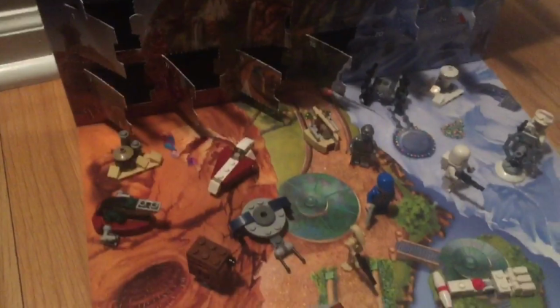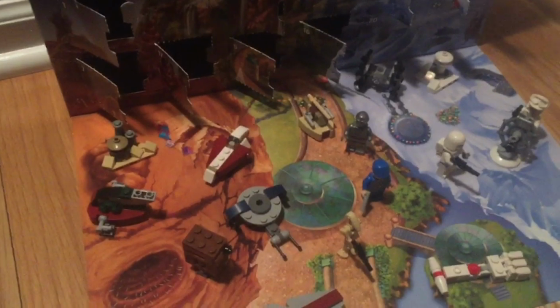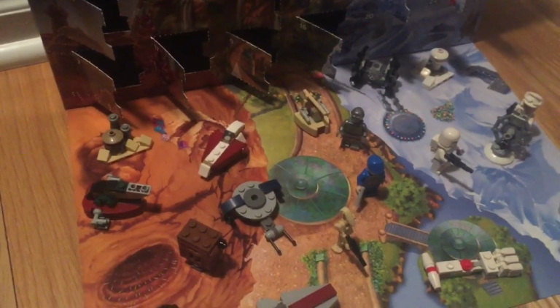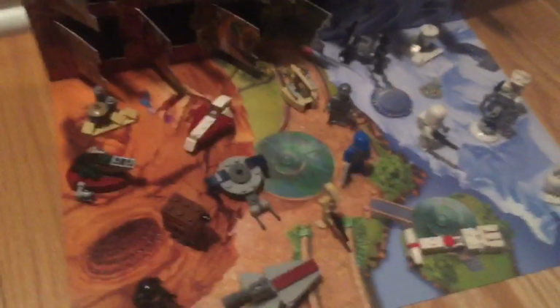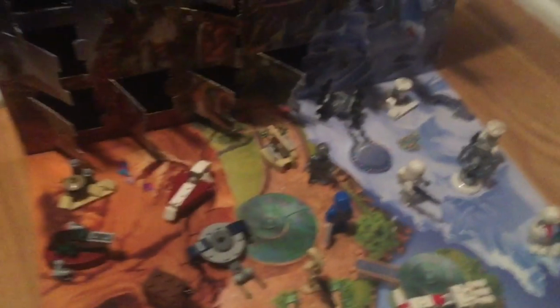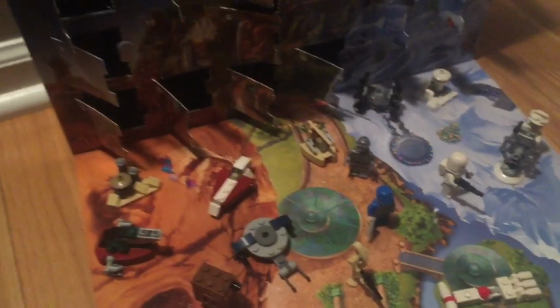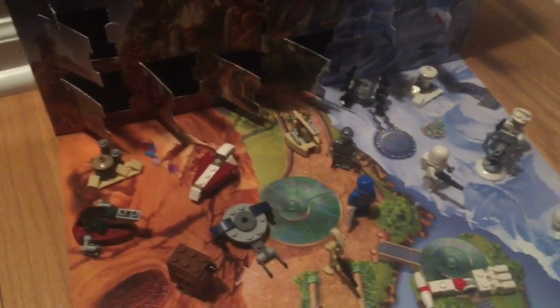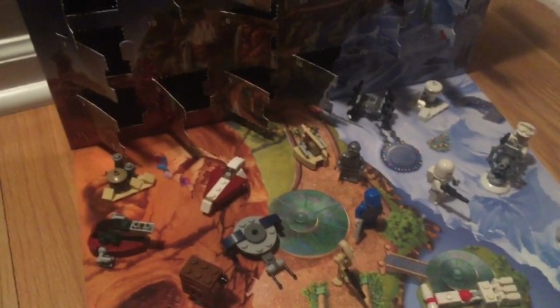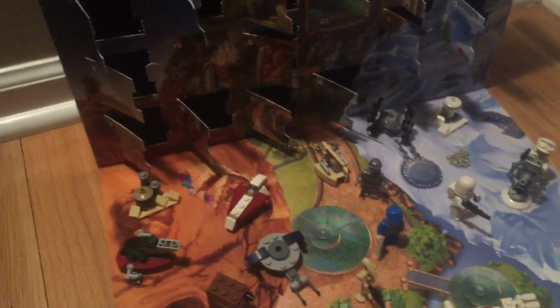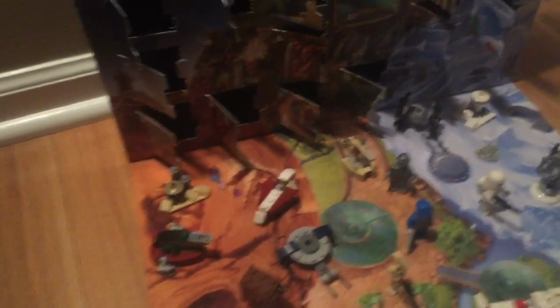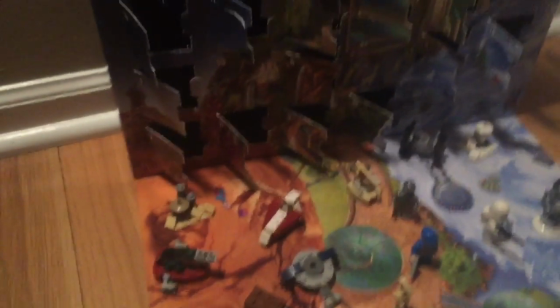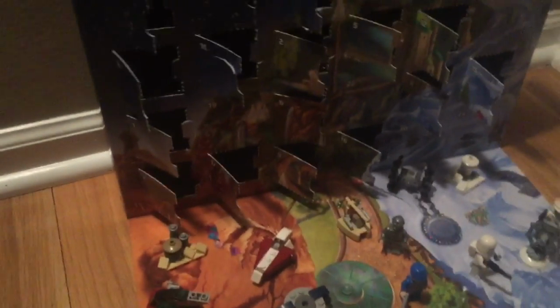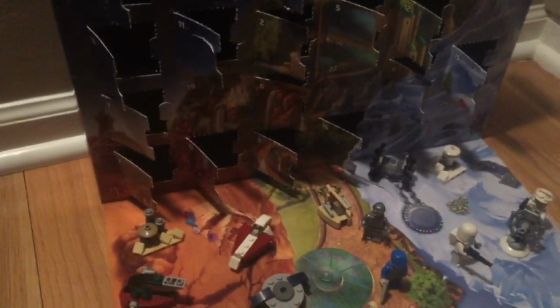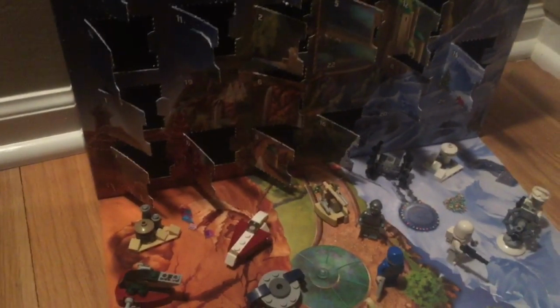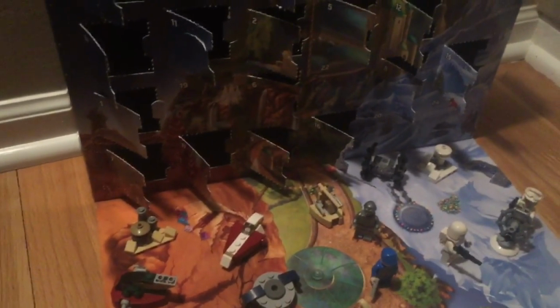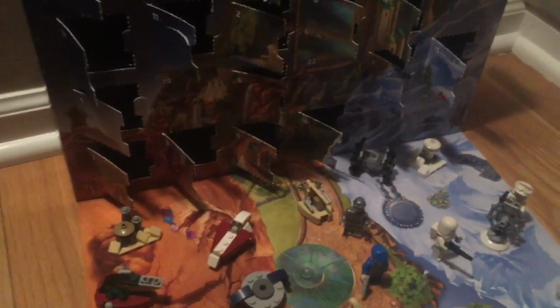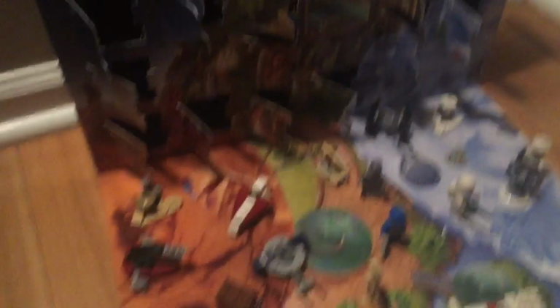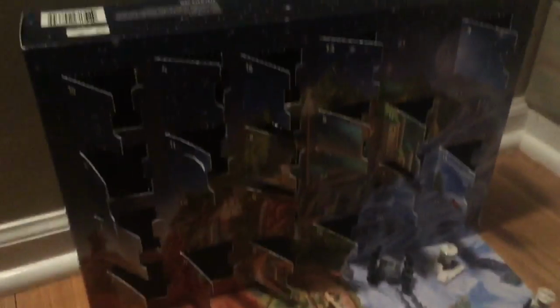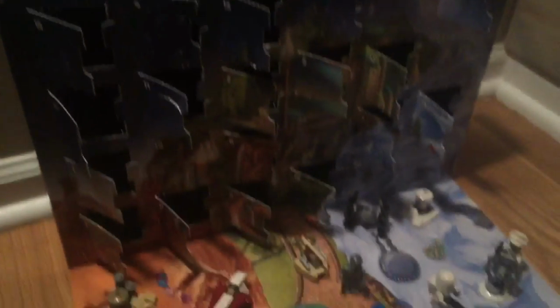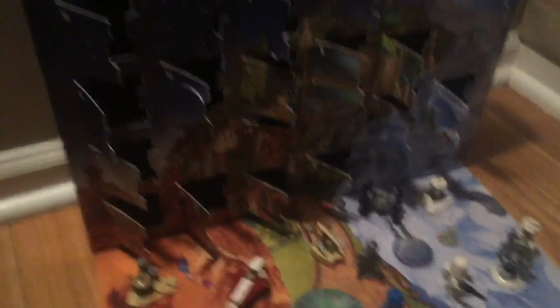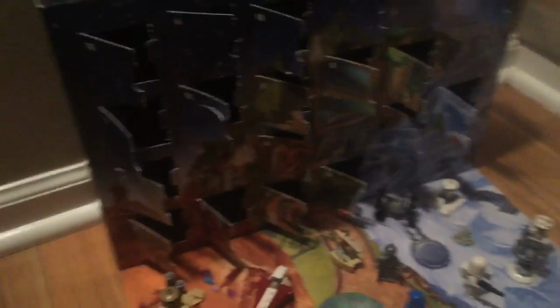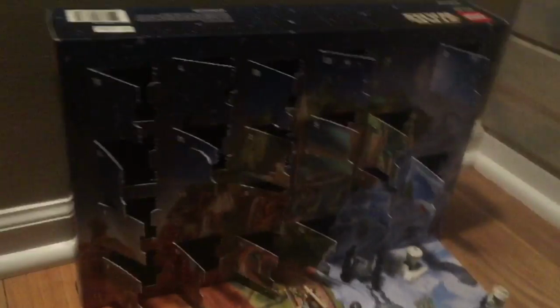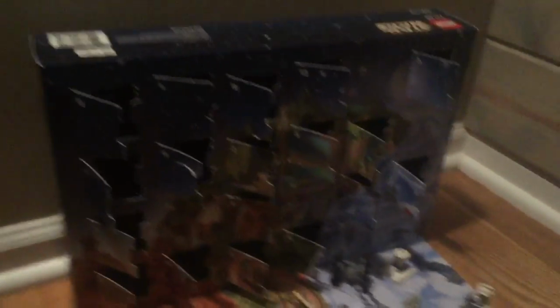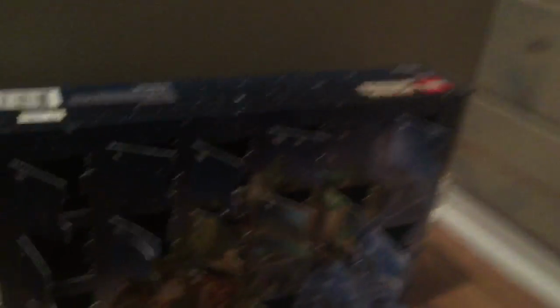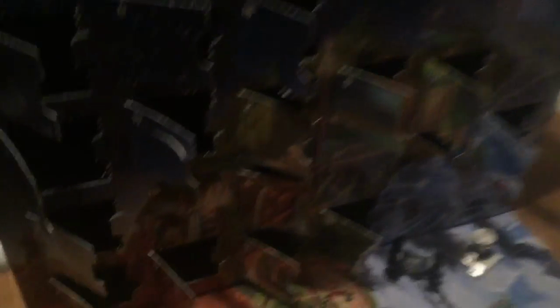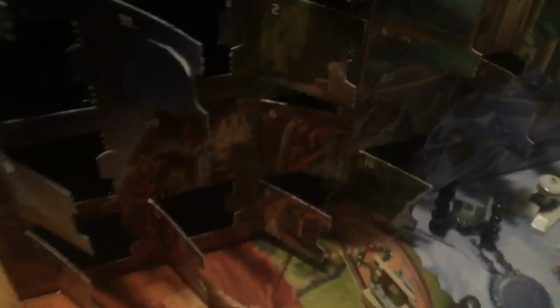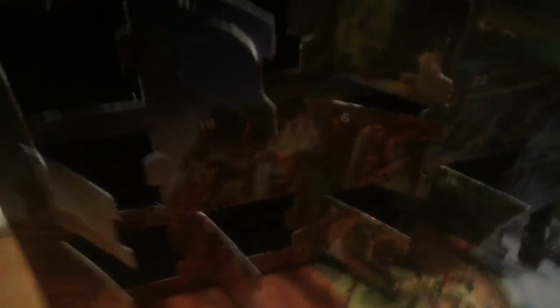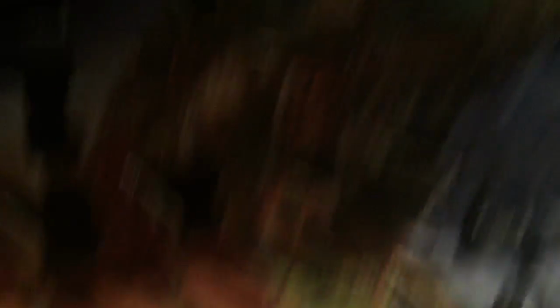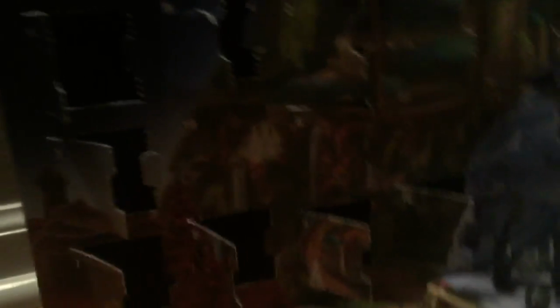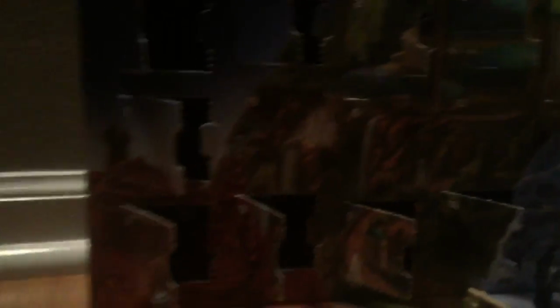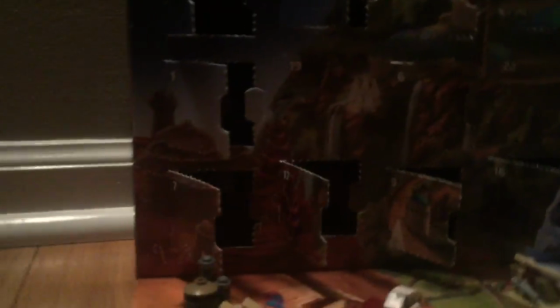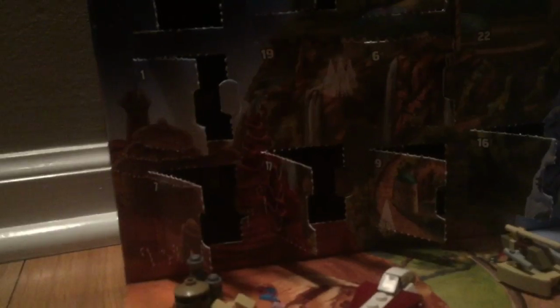Hey guys, Pyro9064 here, and I'm here with day number 19 of our 2016 LEGO Star Wars Advent calendar. We're getting really close to the end, so yeah, let's open it up and see what we get.